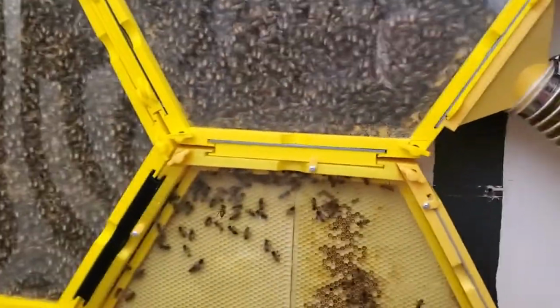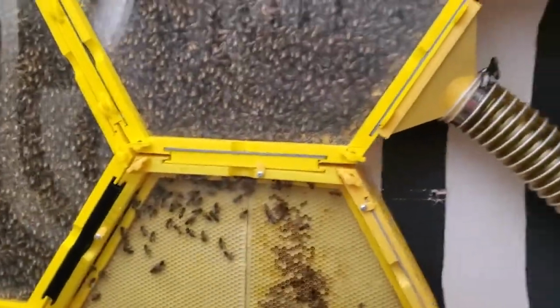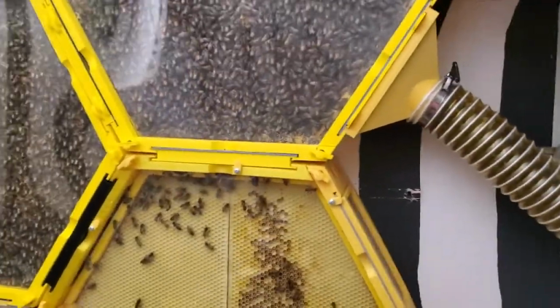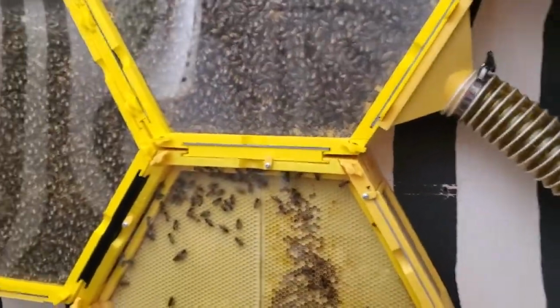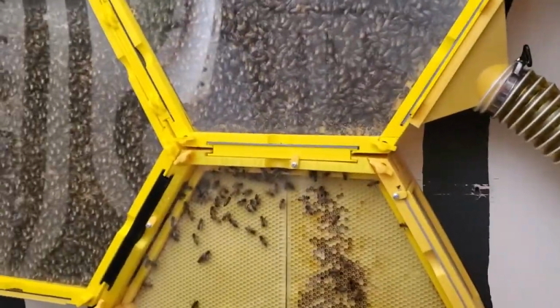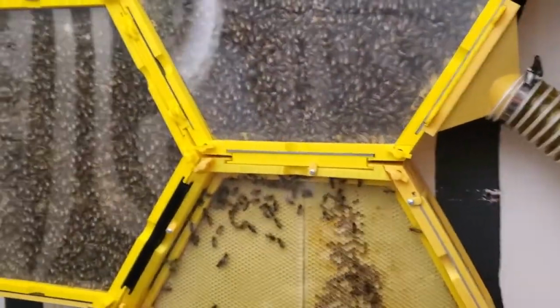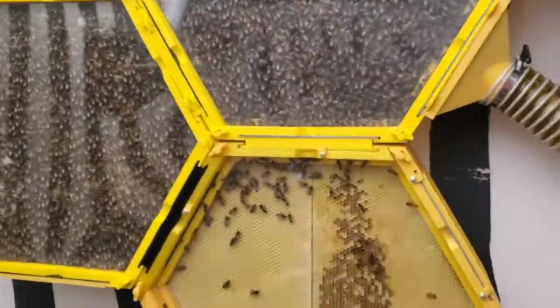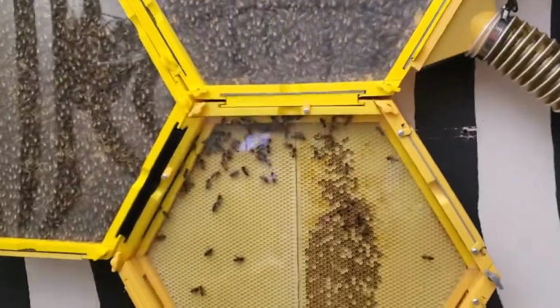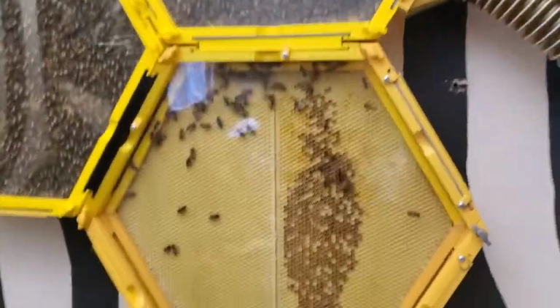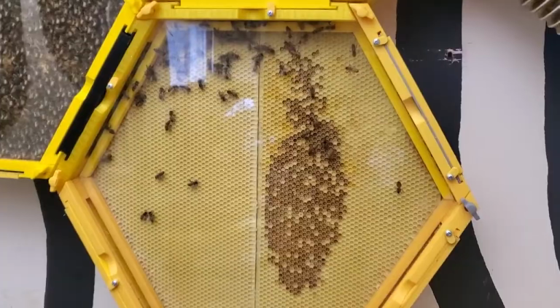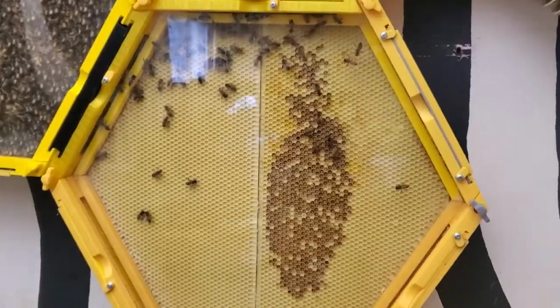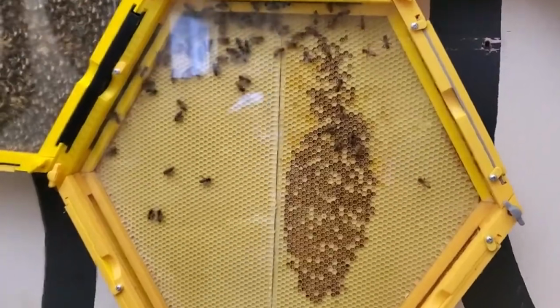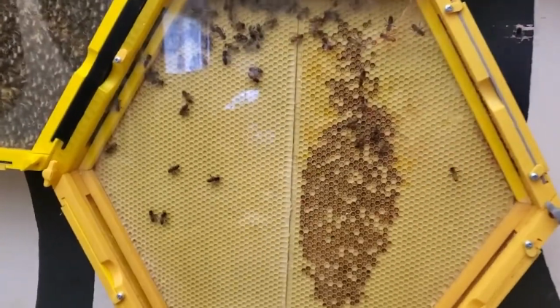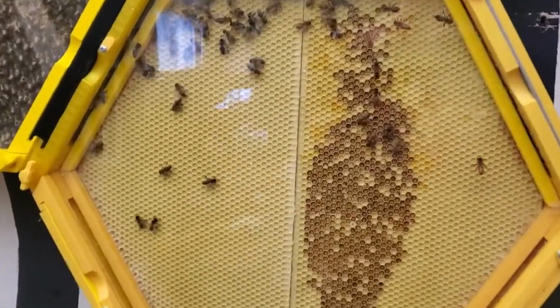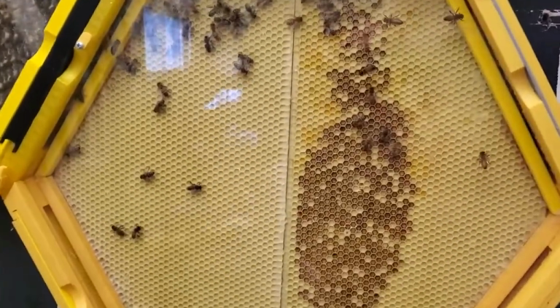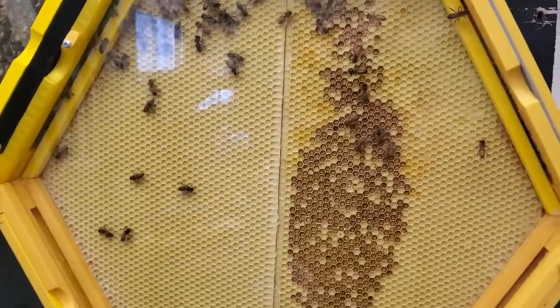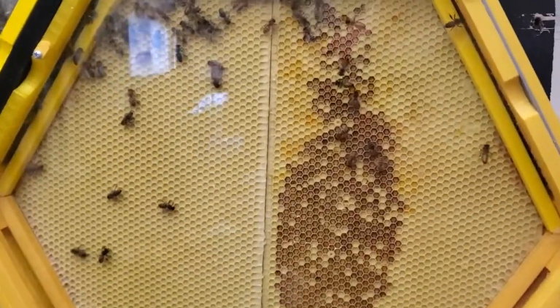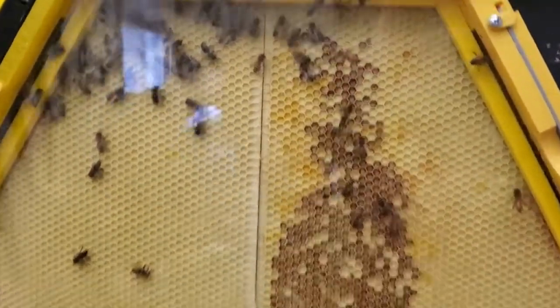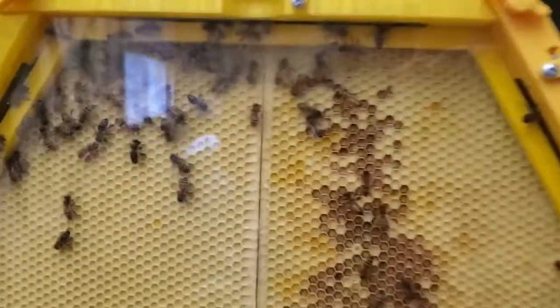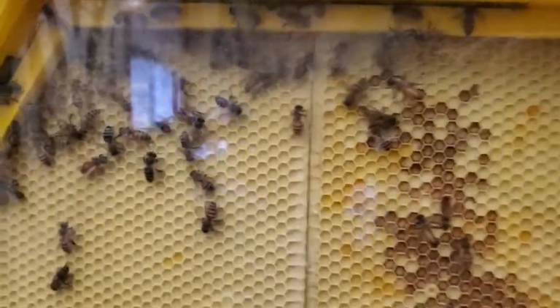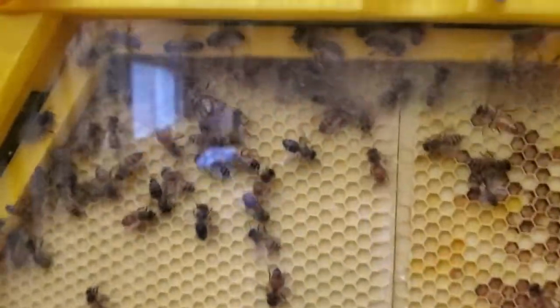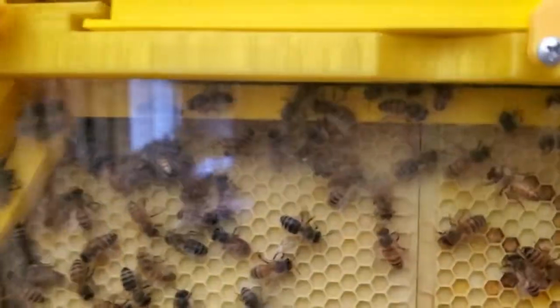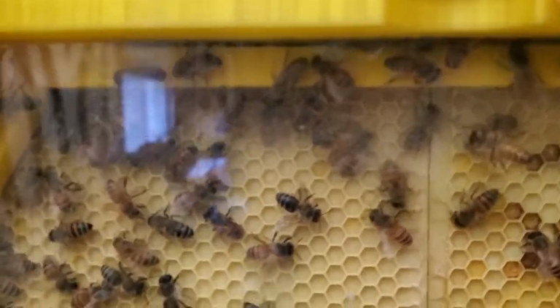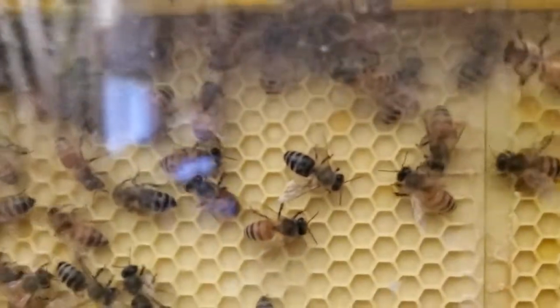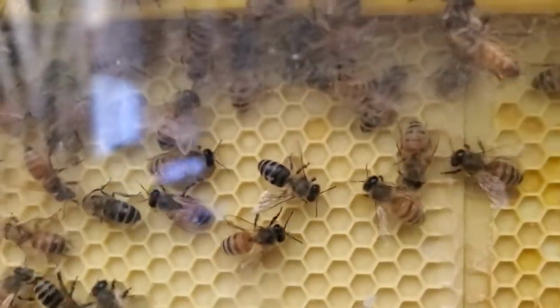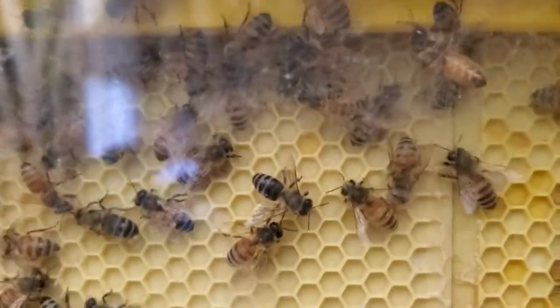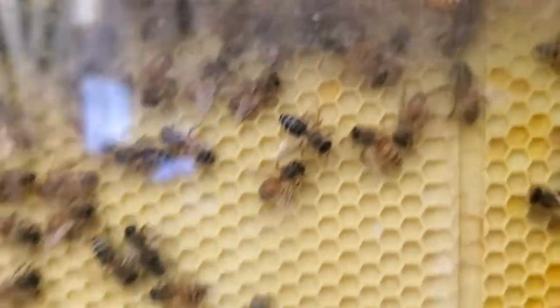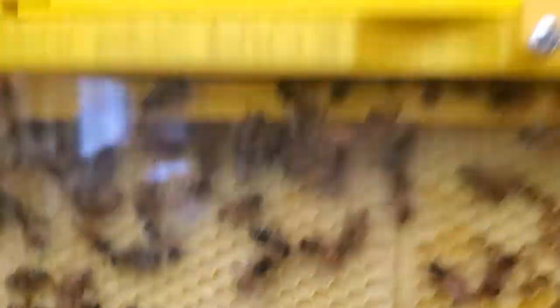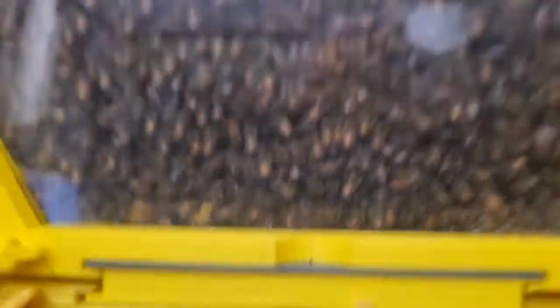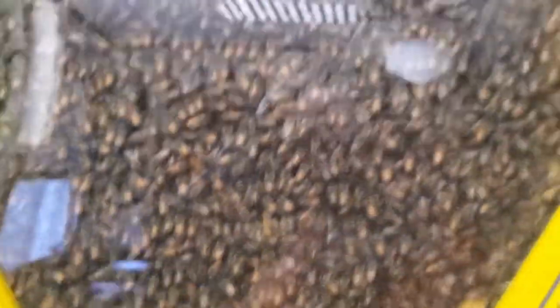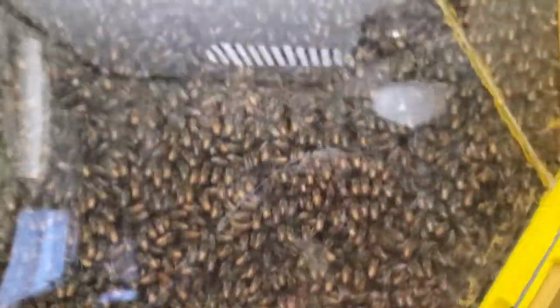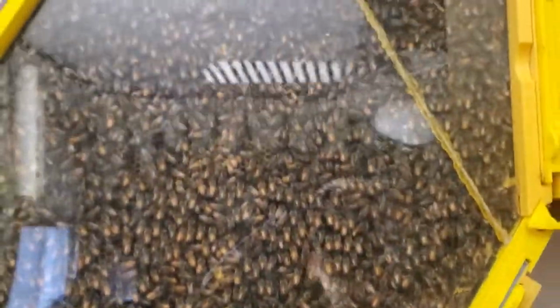I've just added this bottom section here. The others have filled up and I wanted to give them more room, so I've added another frame here, and they've immediately started moving down in there.